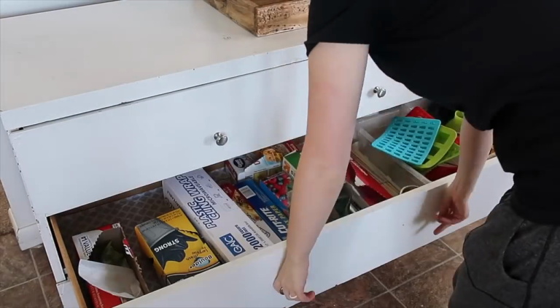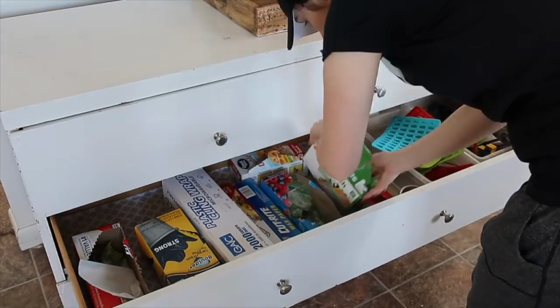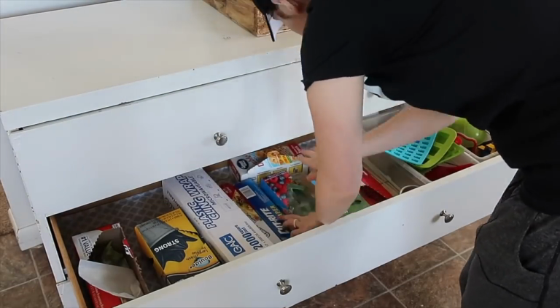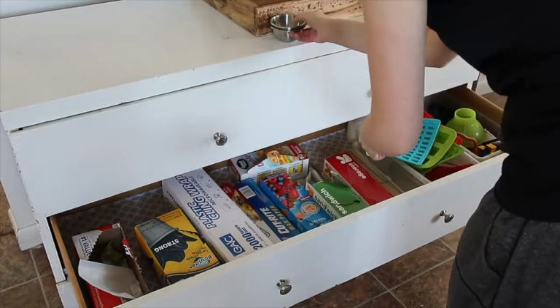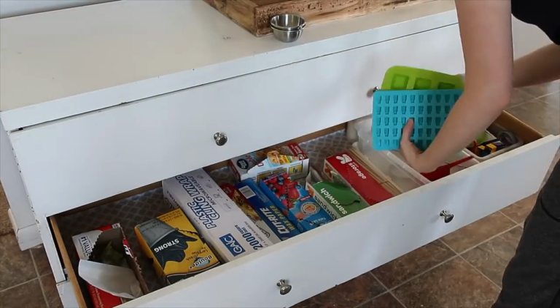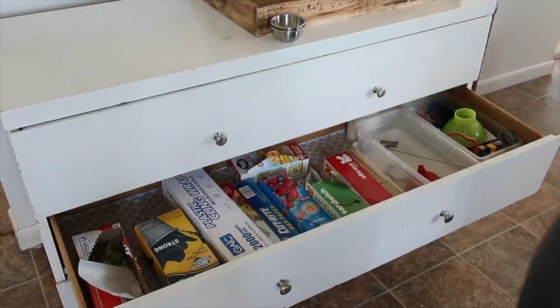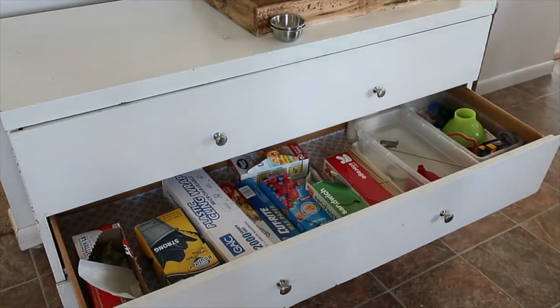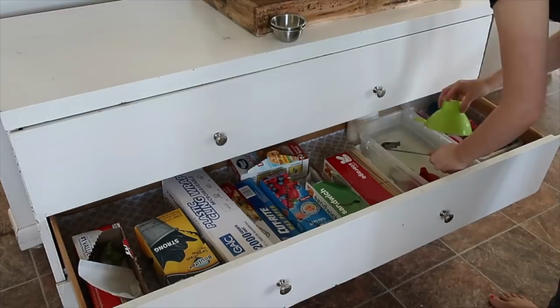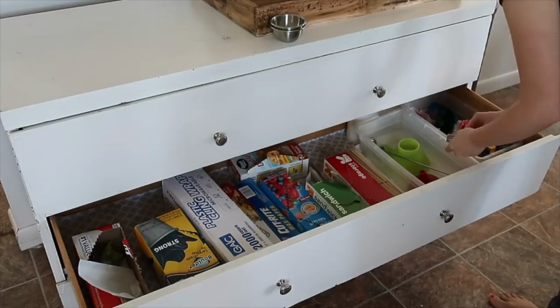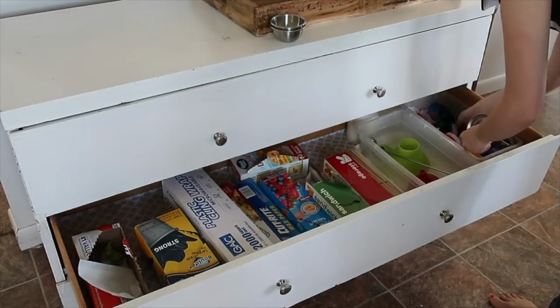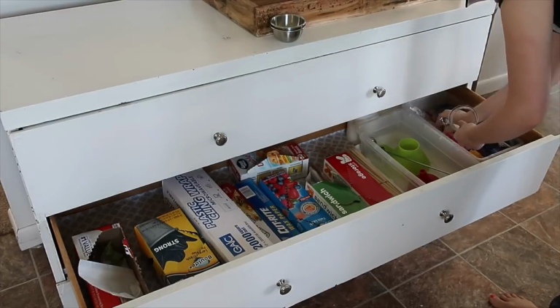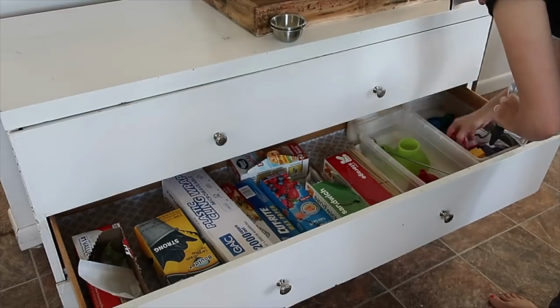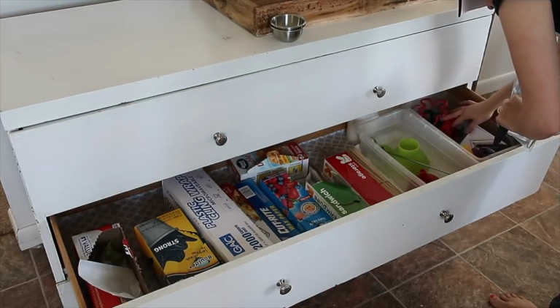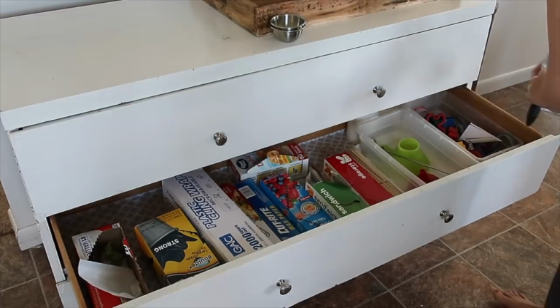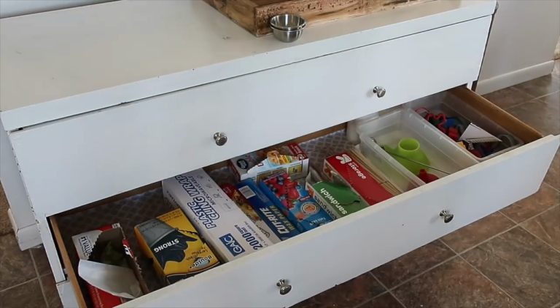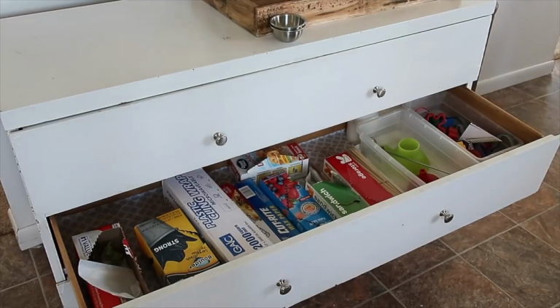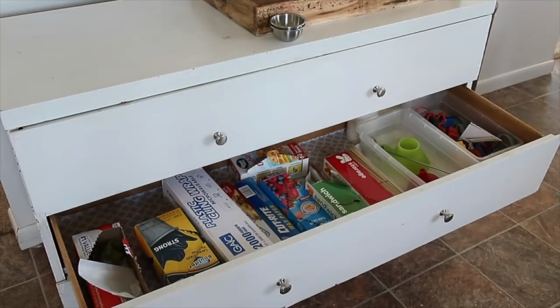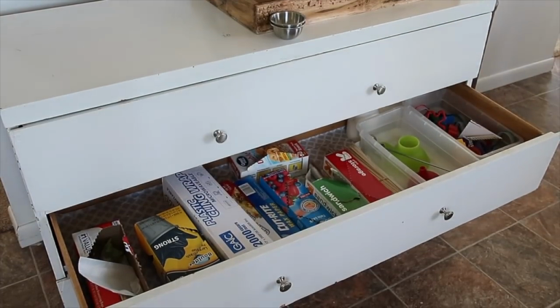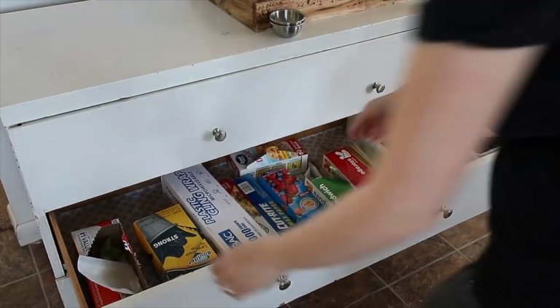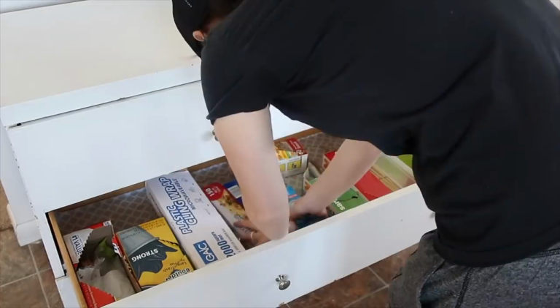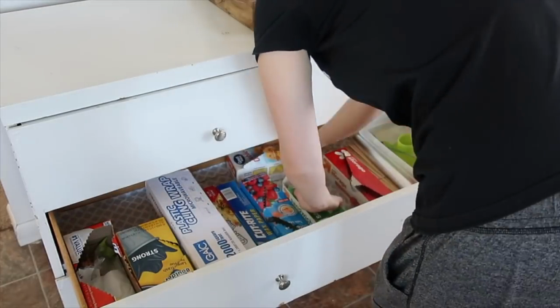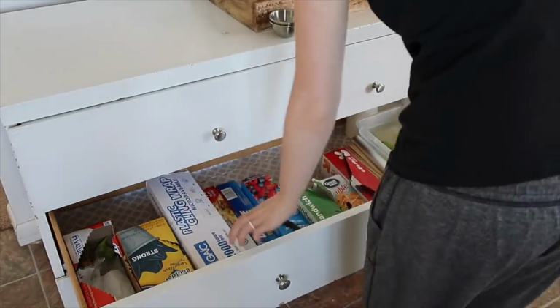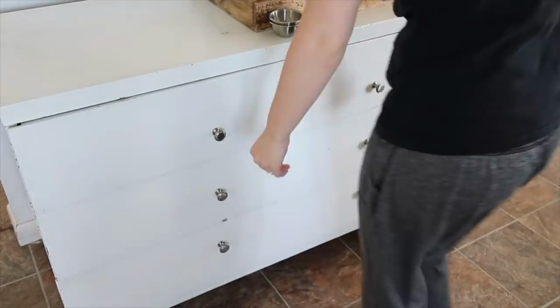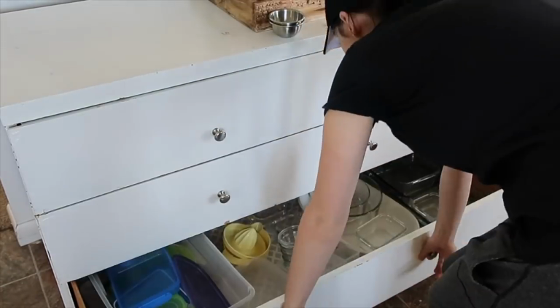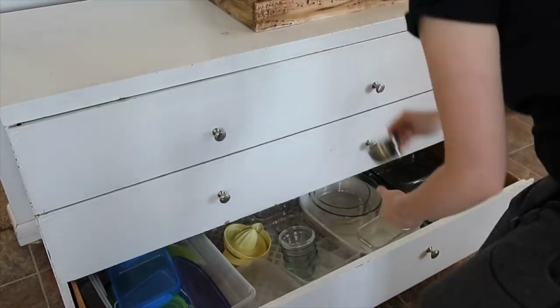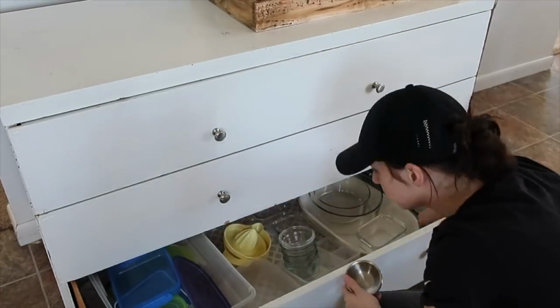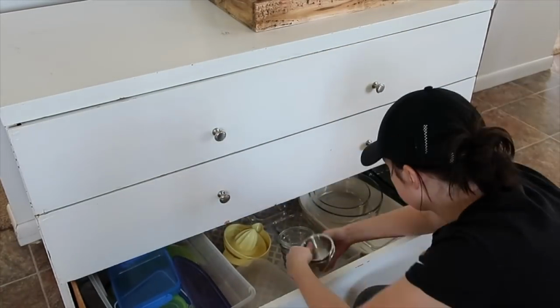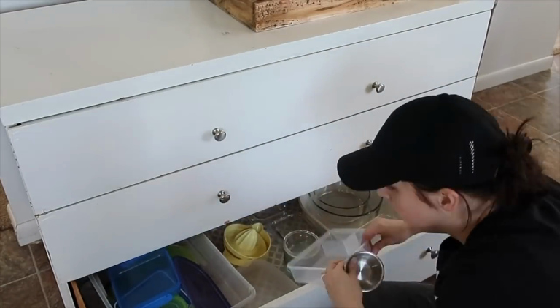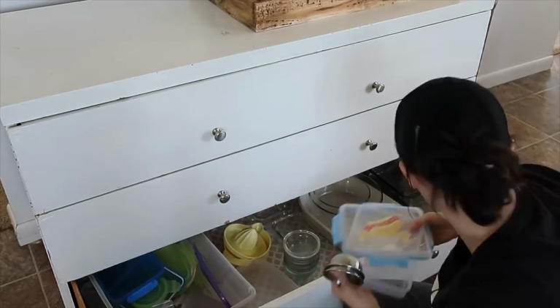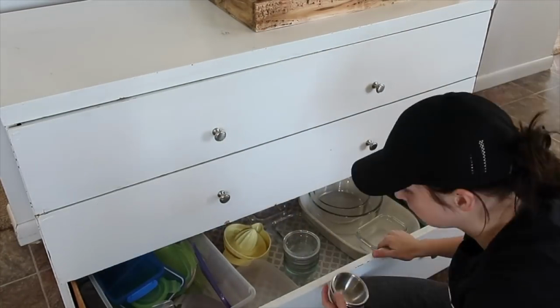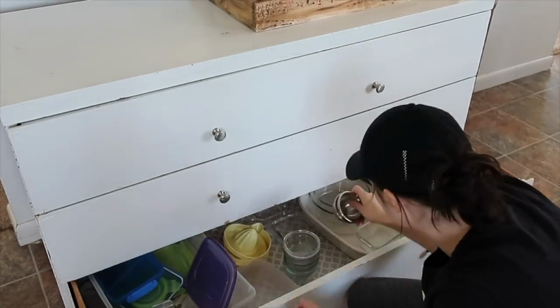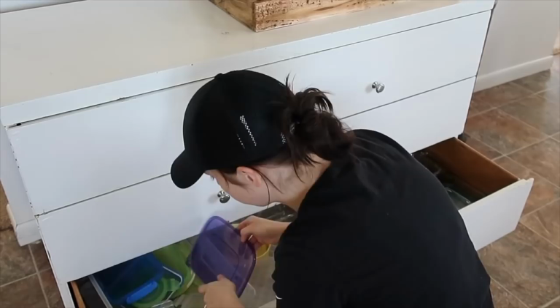I went through the drawers - they were pretty much cleaned out as far as decluttered, but there were a few things that needed to be pulled out and sent off to the thrift store, so I just weeded those things out.